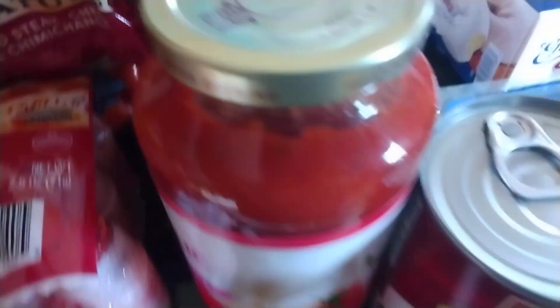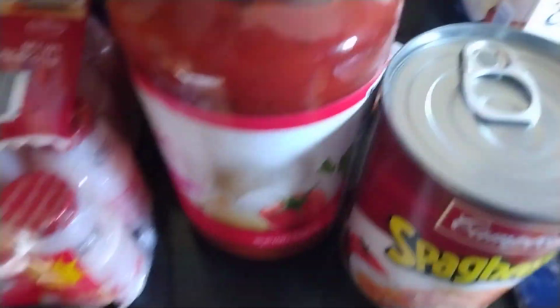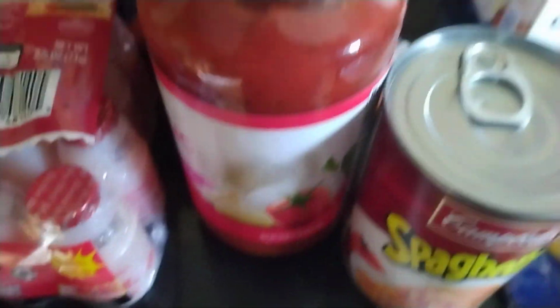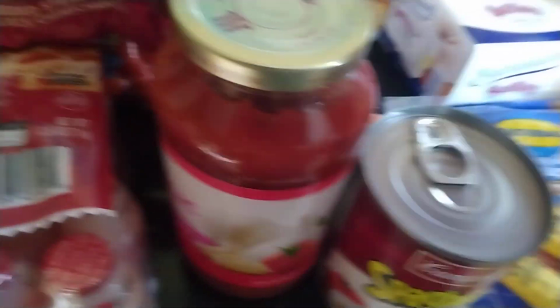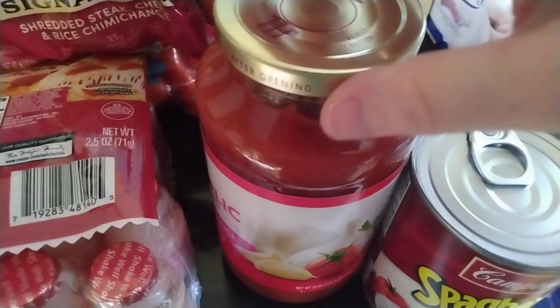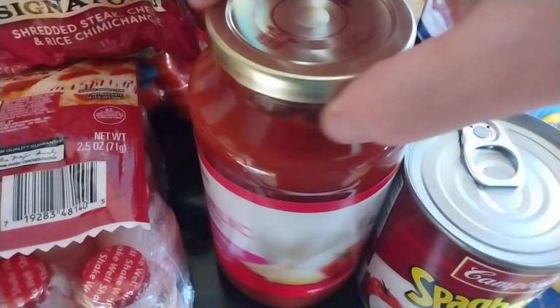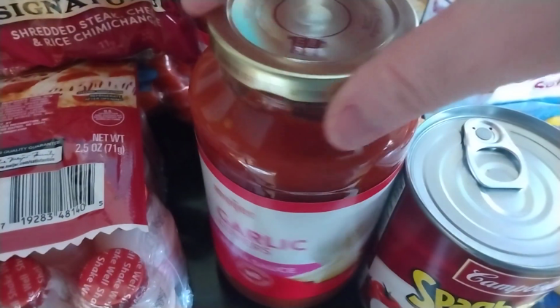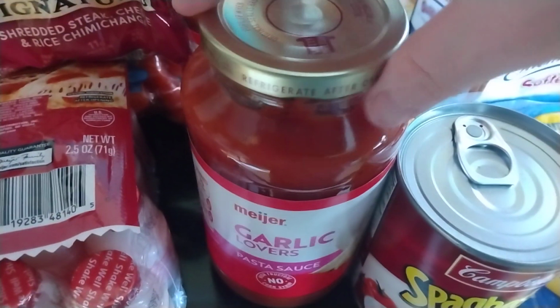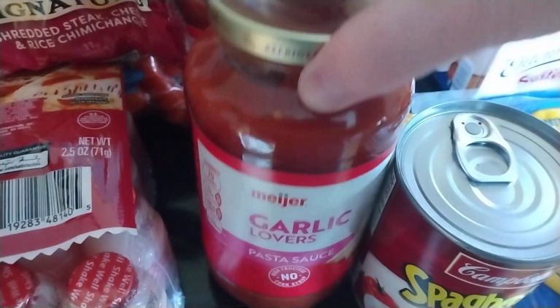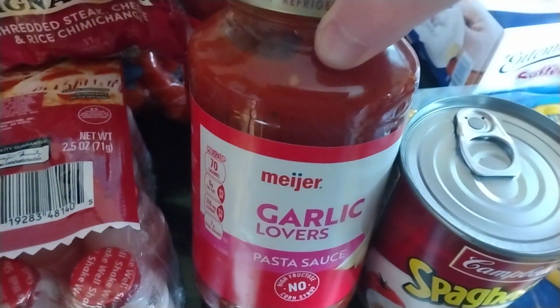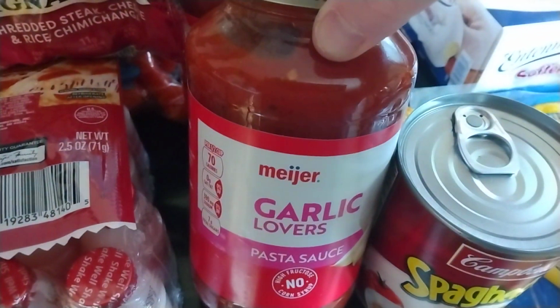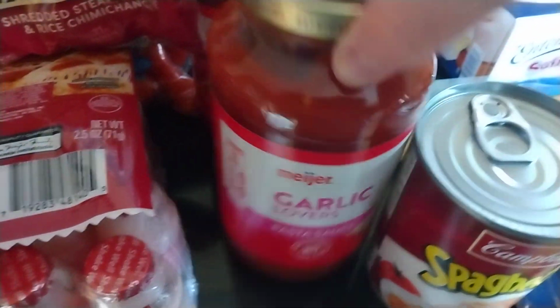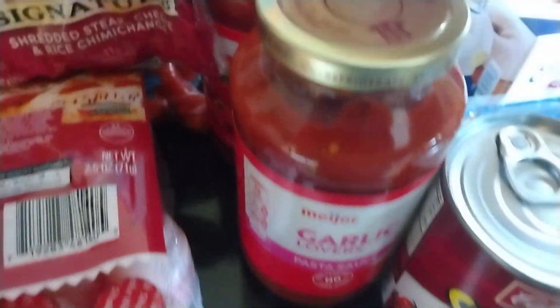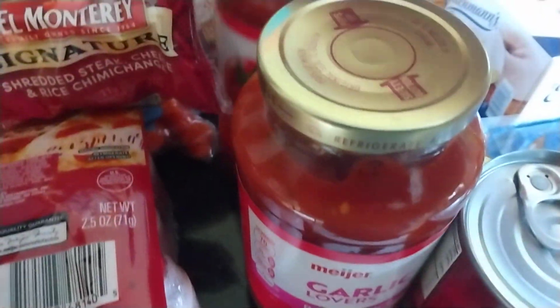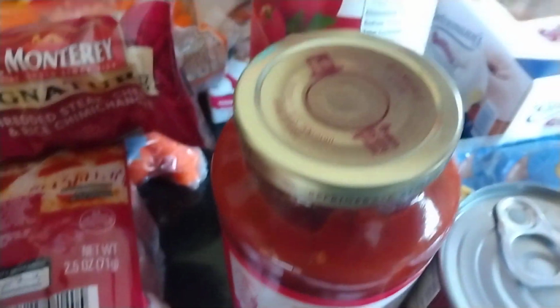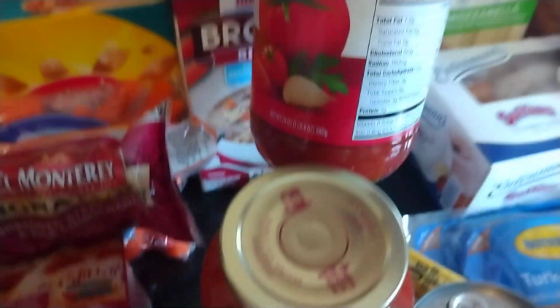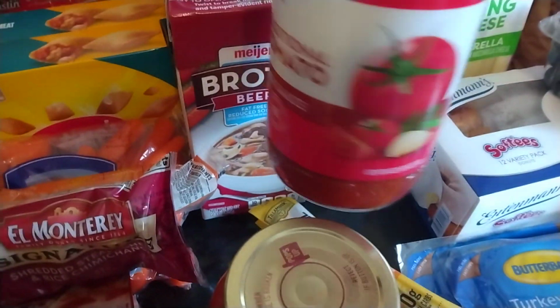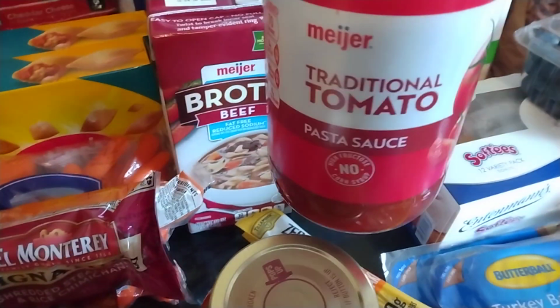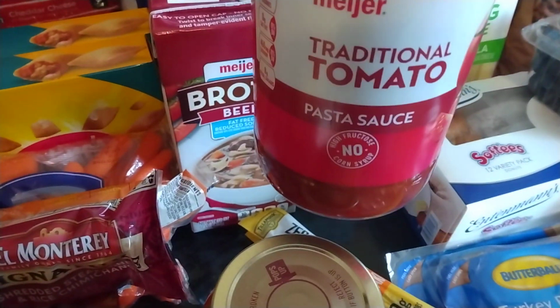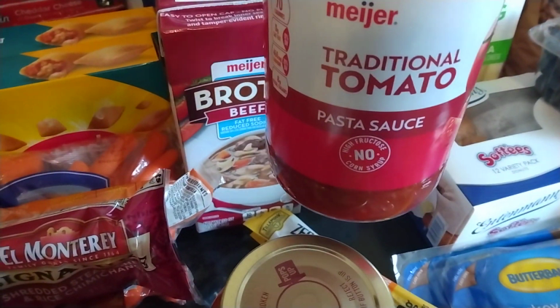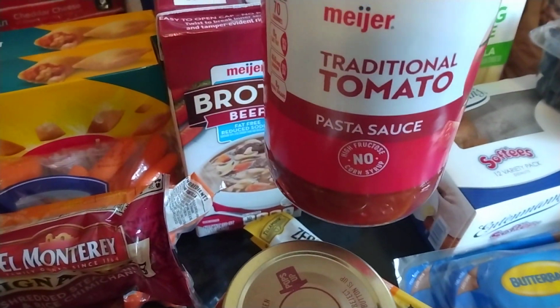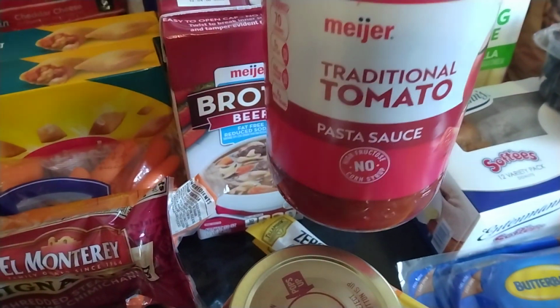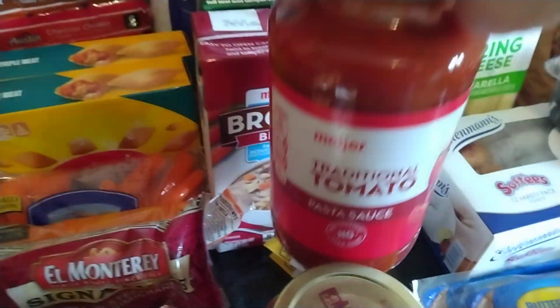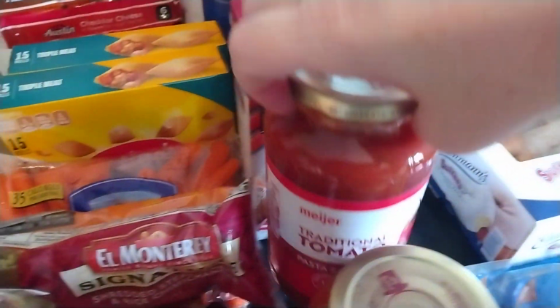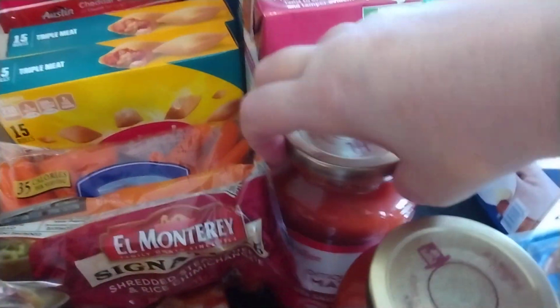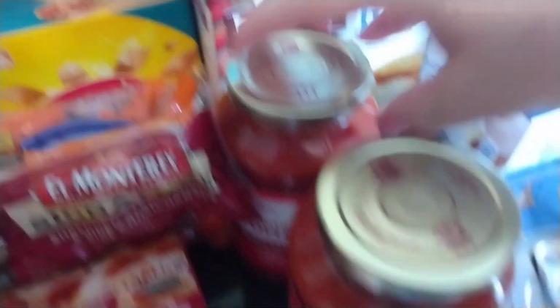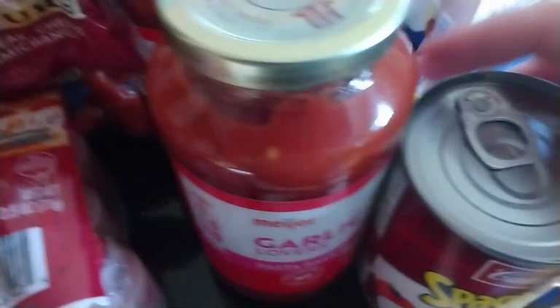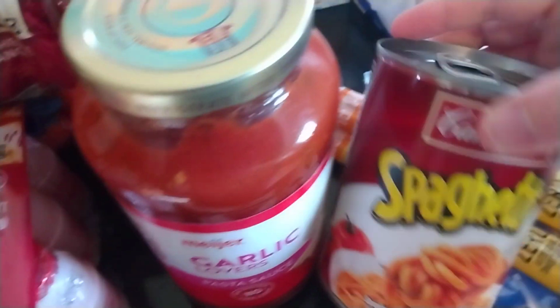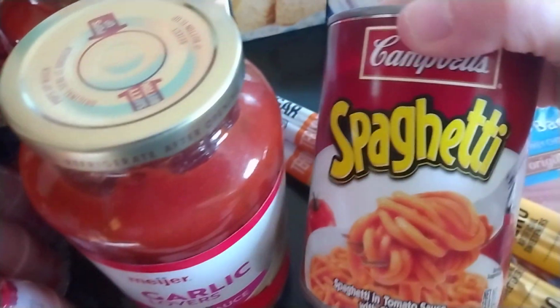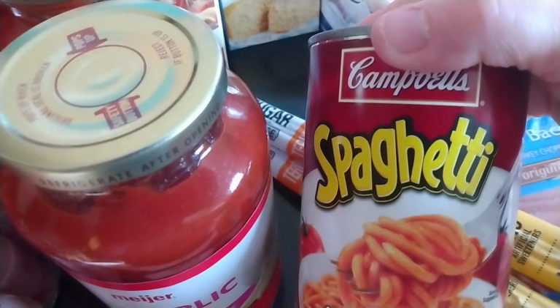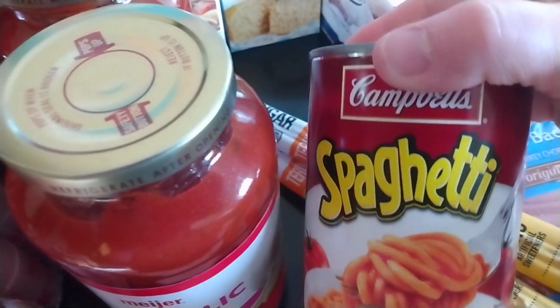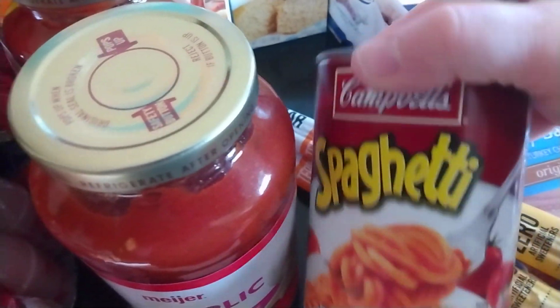I have 2 of the 6-packs of the Yogurt Drinks, strawberry flavored. I have 2 jars of spaghetti sauce — a Garlic Lover's and then just a traditional tomato.